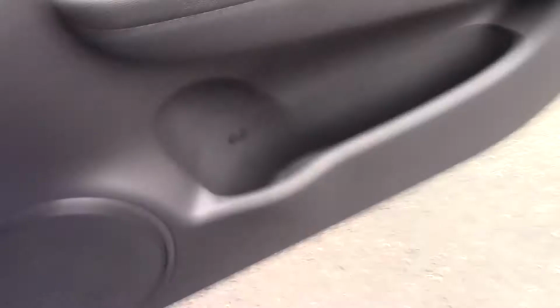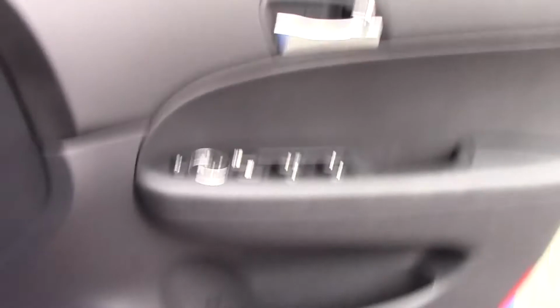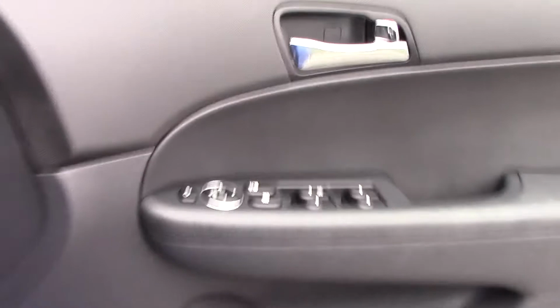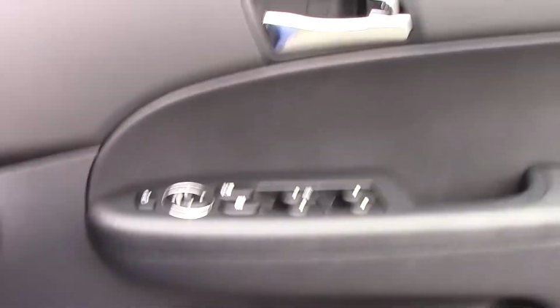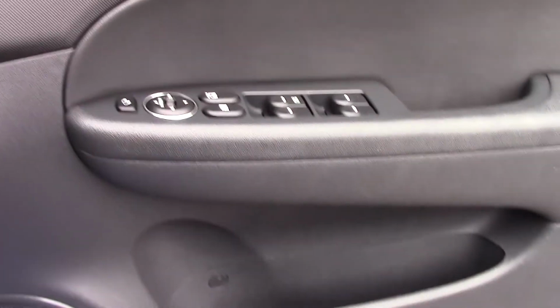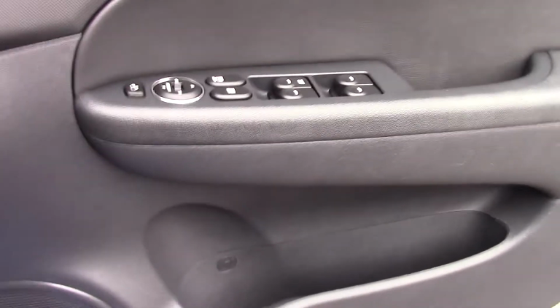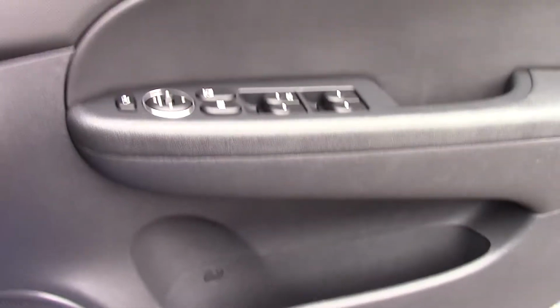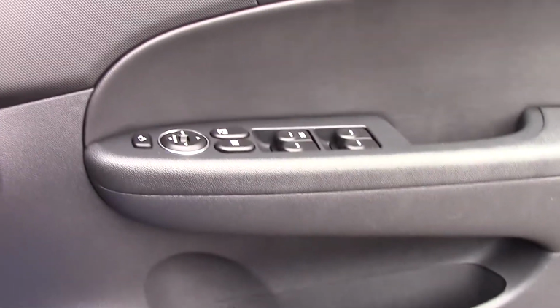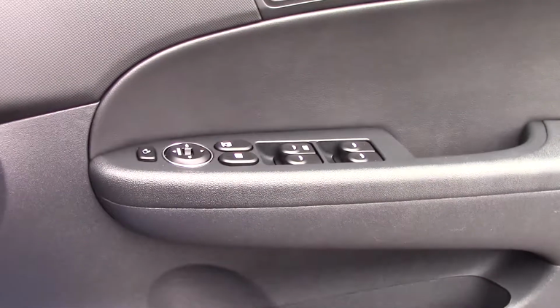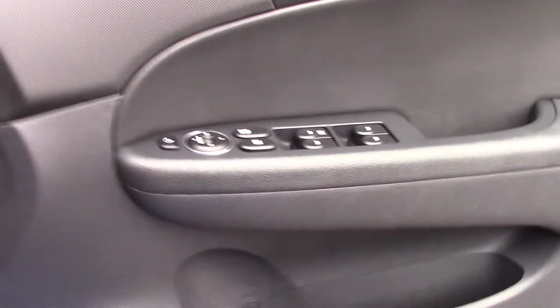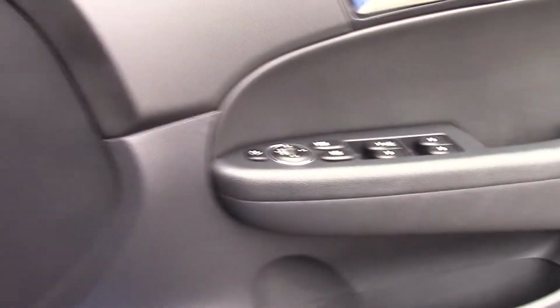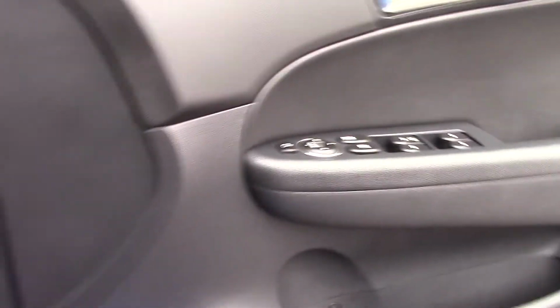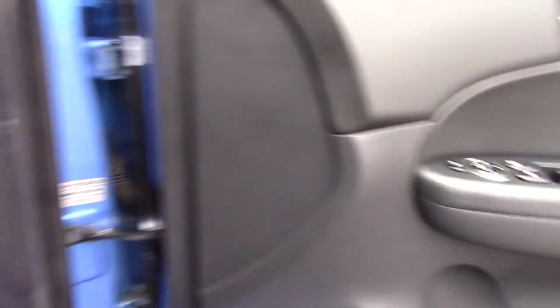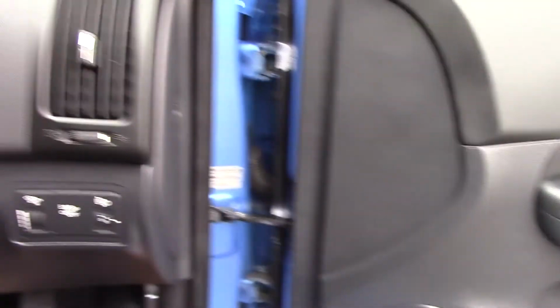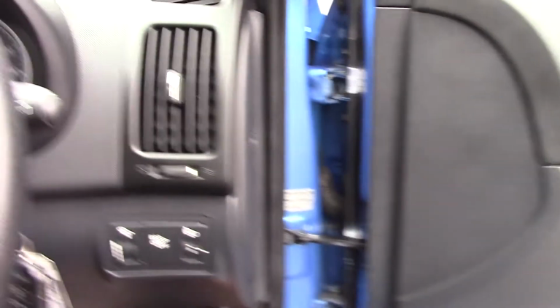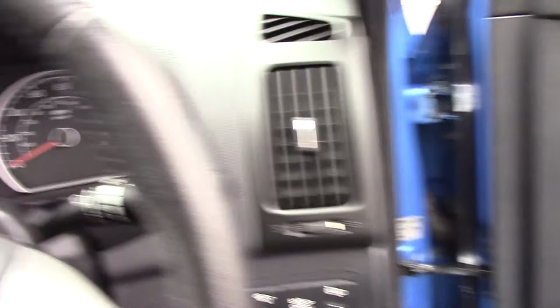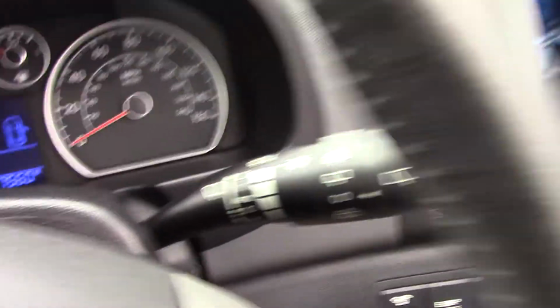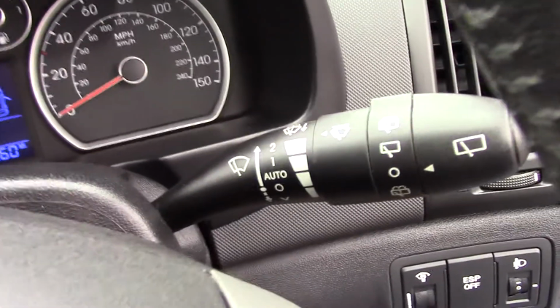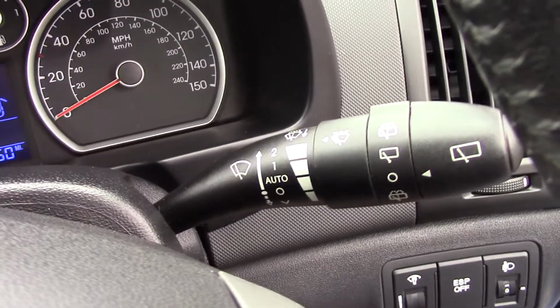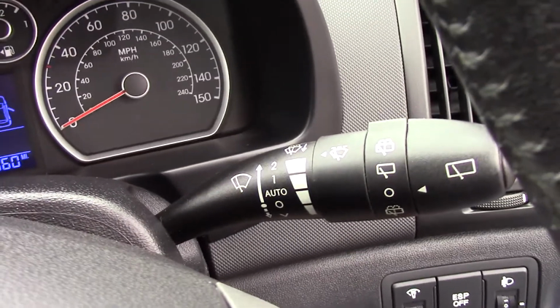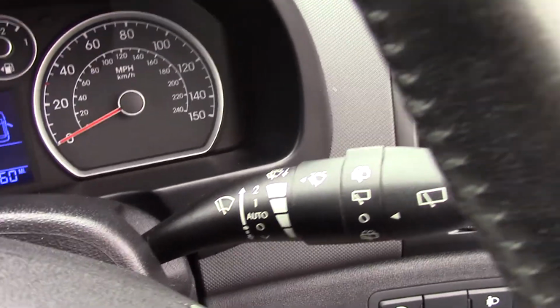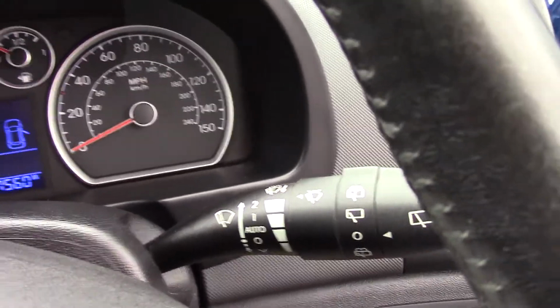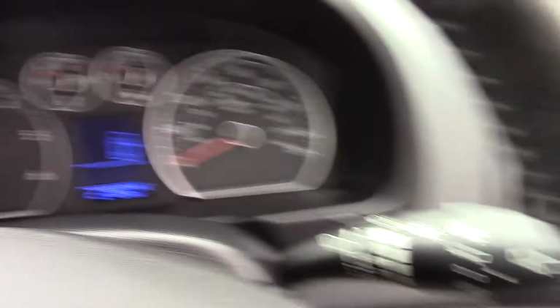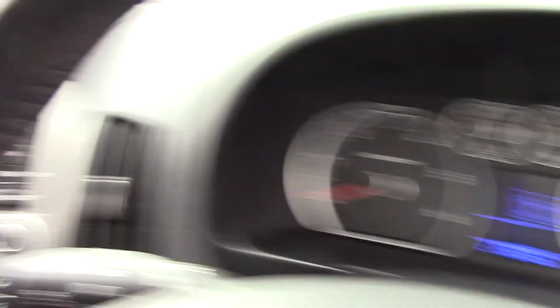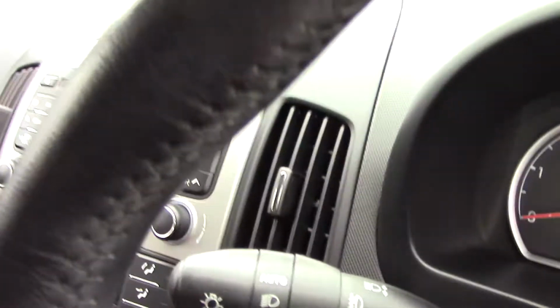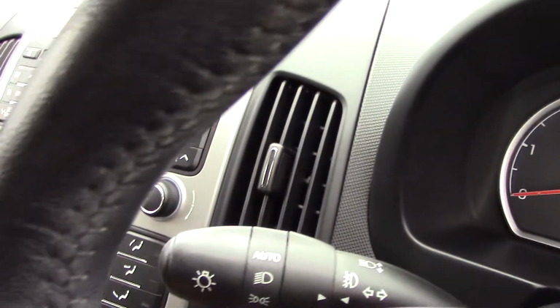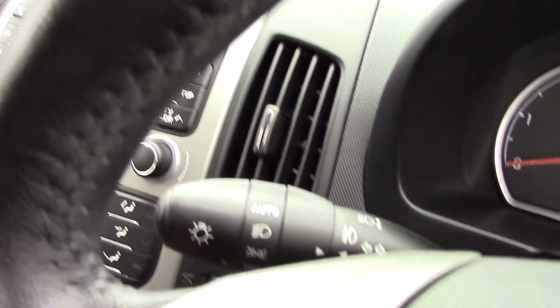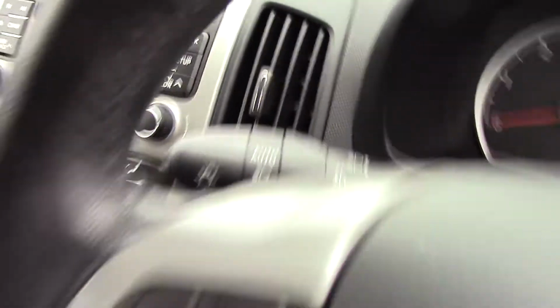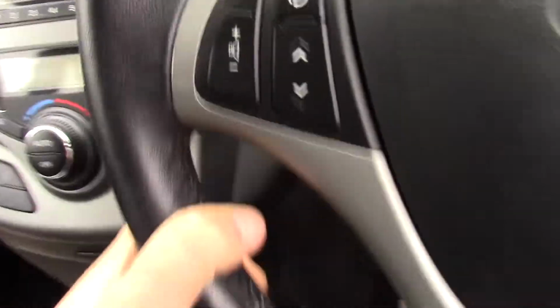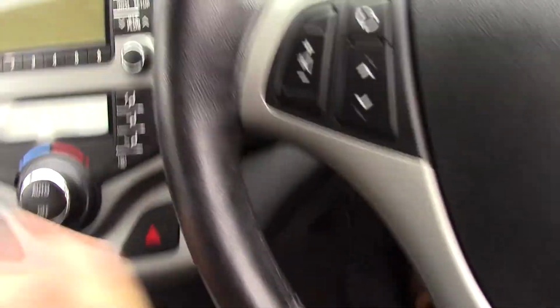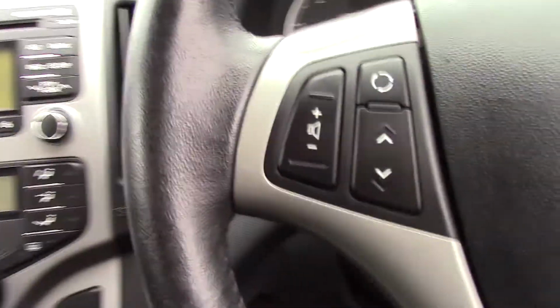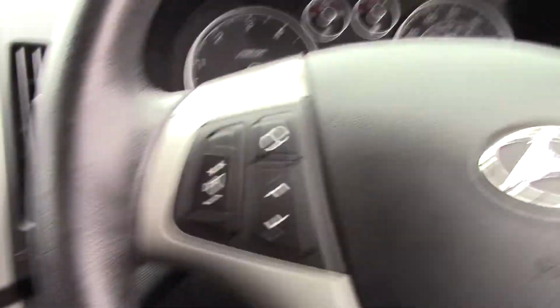The driver has master controls over all the windows, central locking and electric wing mirrors. This car also has automatic windscreen wipers and automatic headlights, so it turns itself on.